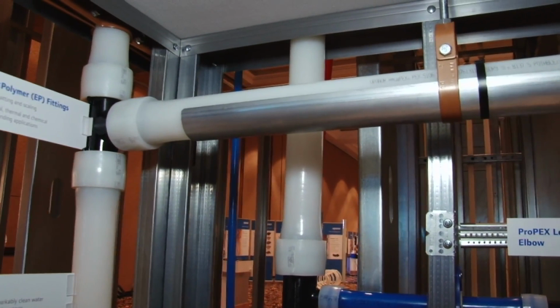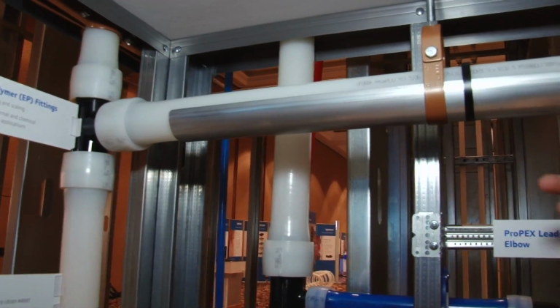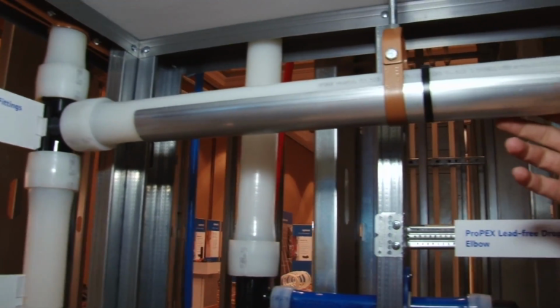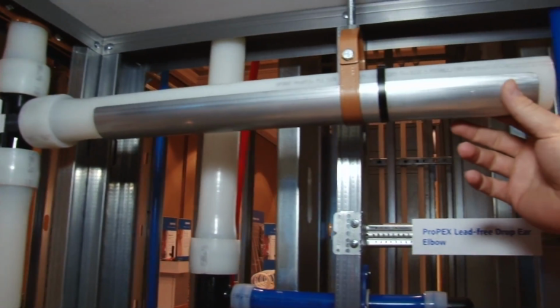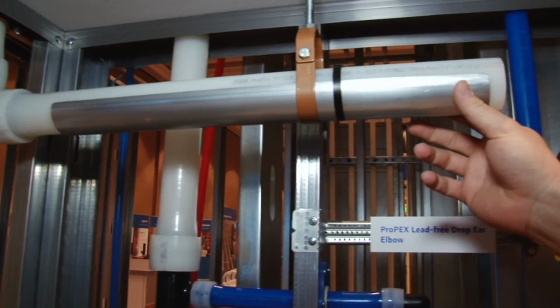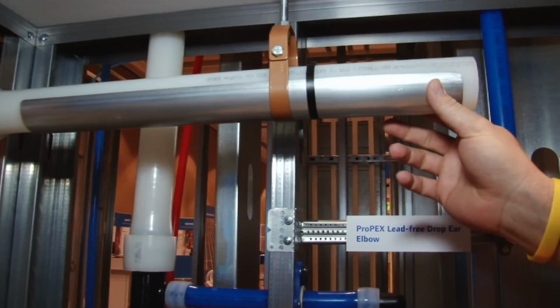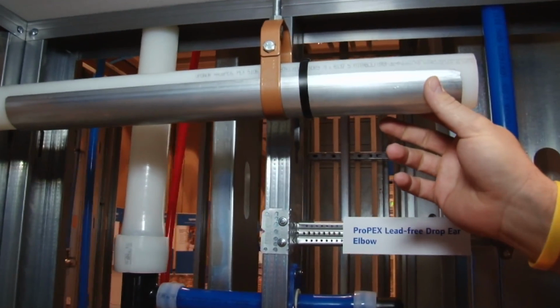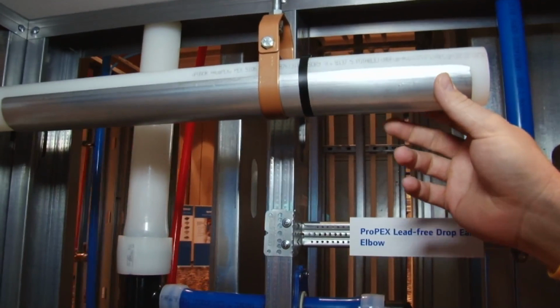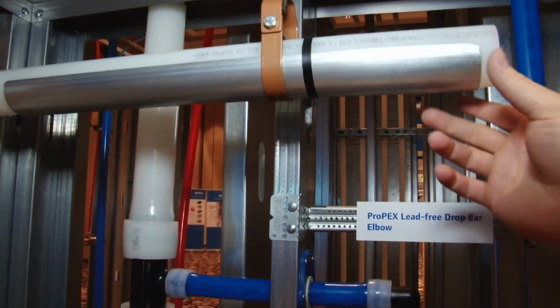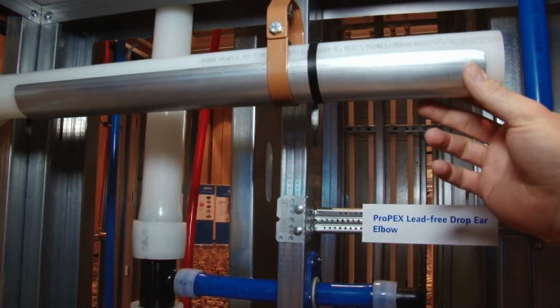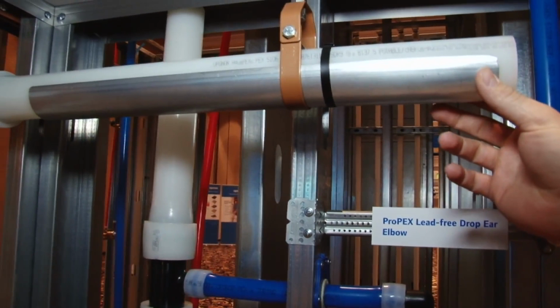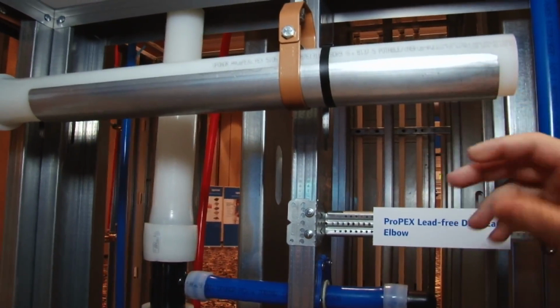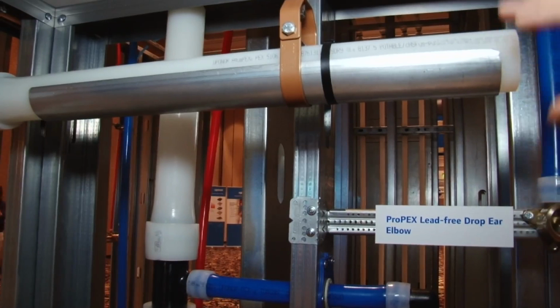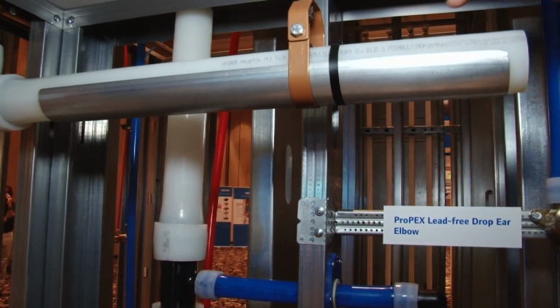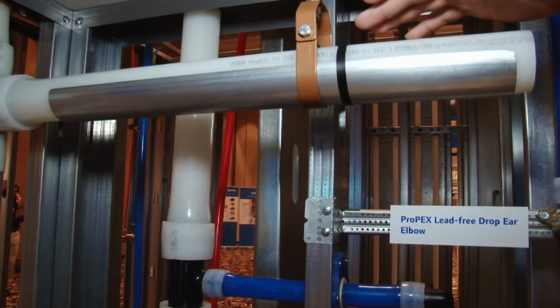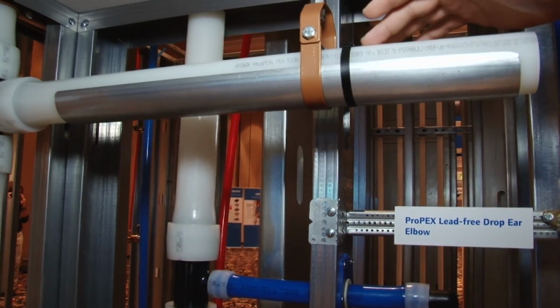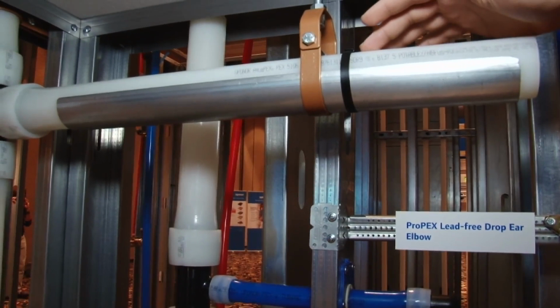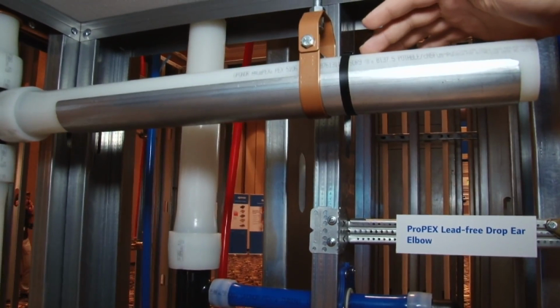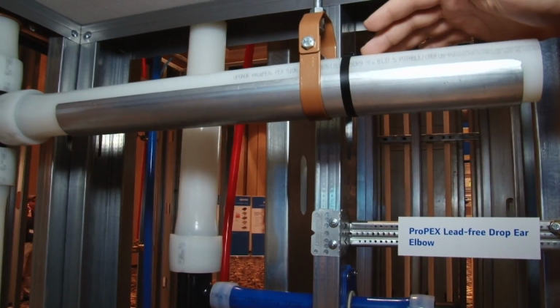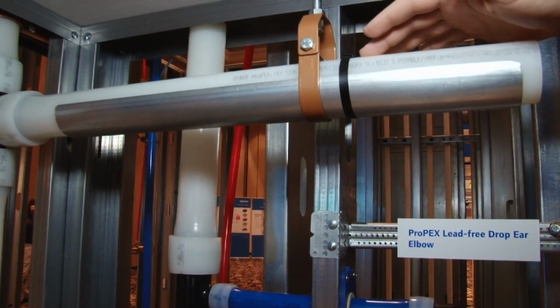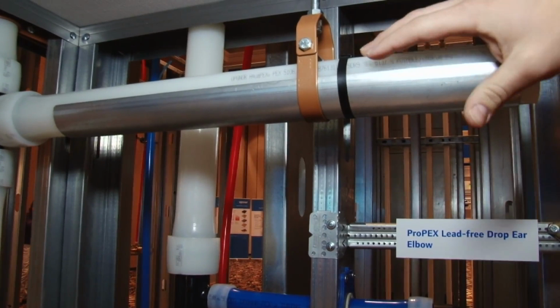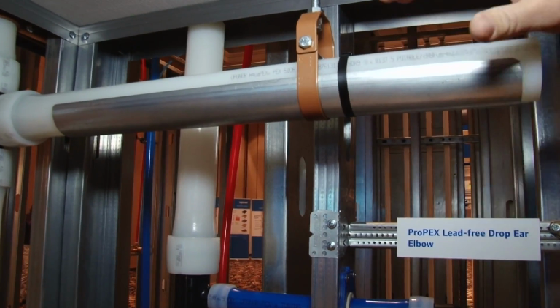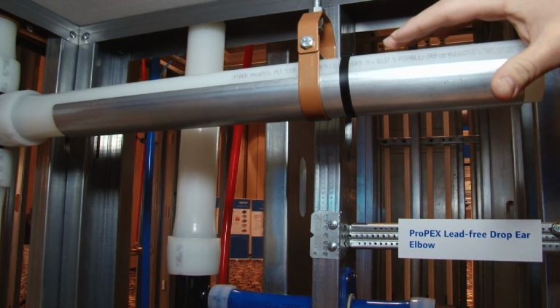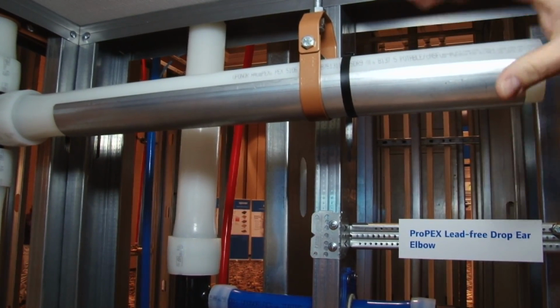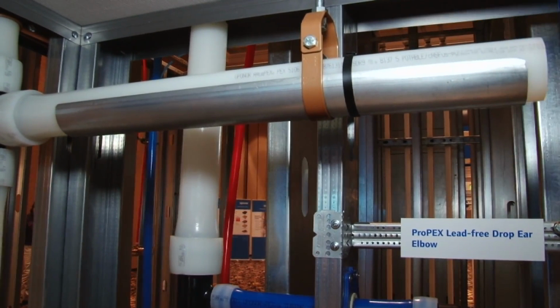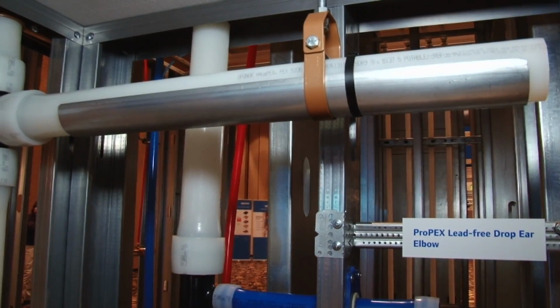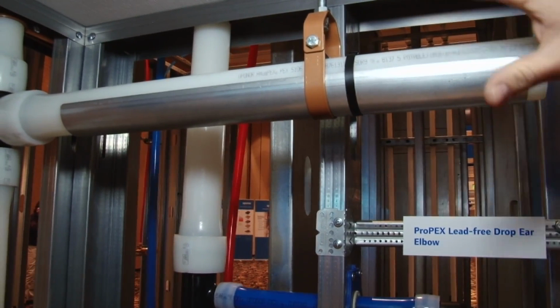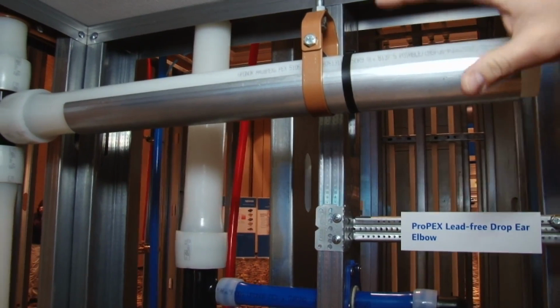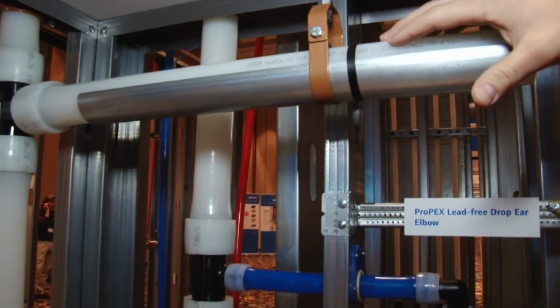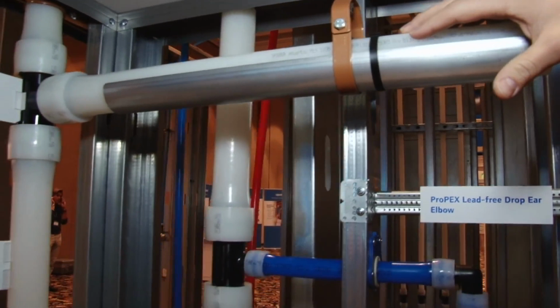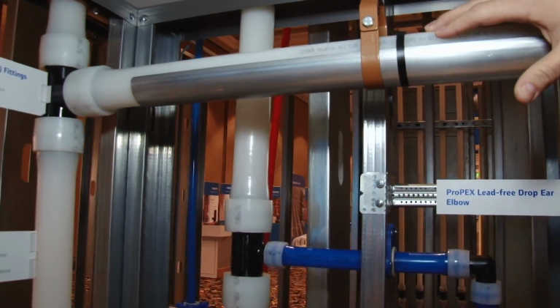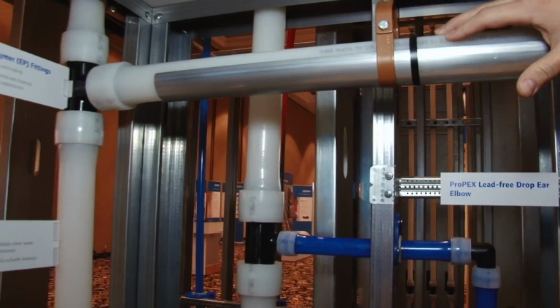It's a 23 gauge galvanized steel product in nine-foot lengths, and we're showing a new stainless steel clamp that we're offering as well for expansion and contraction scenarios.